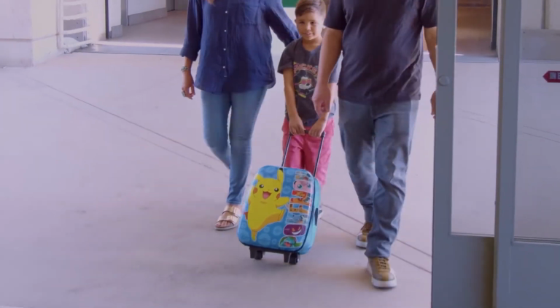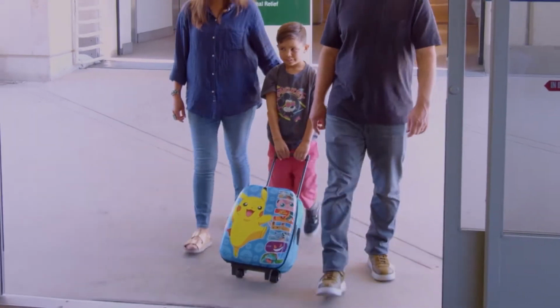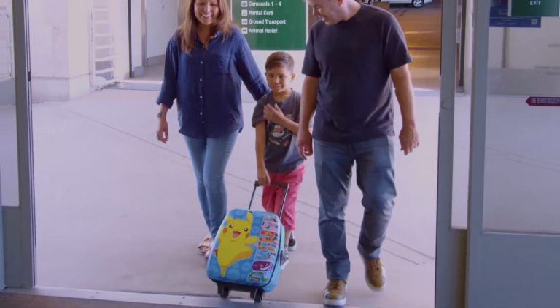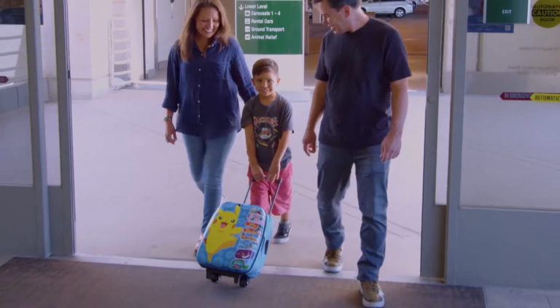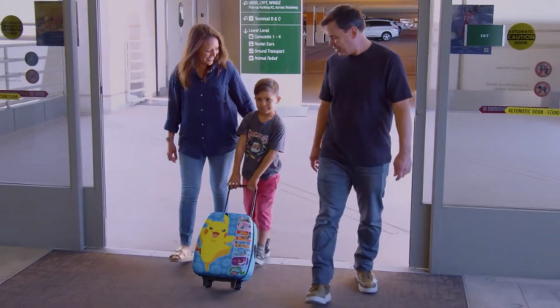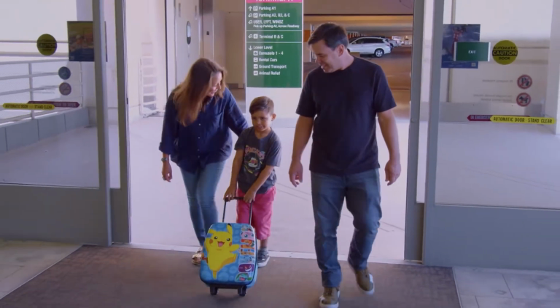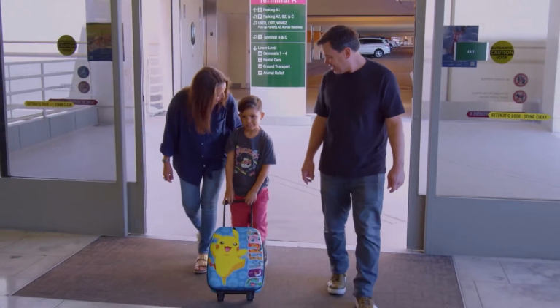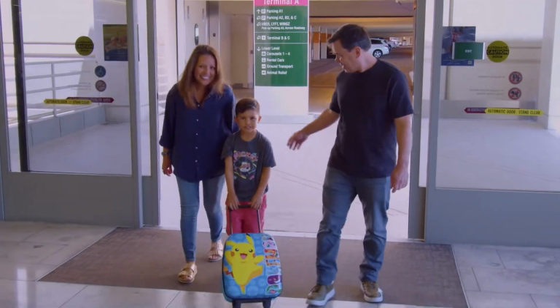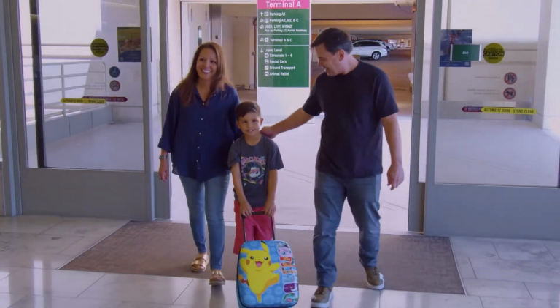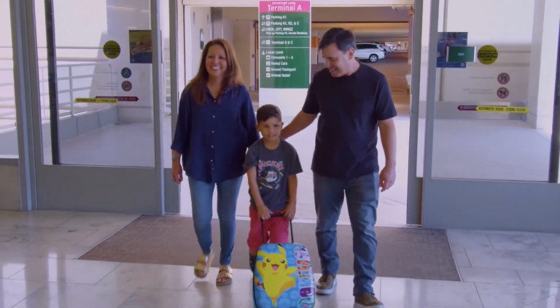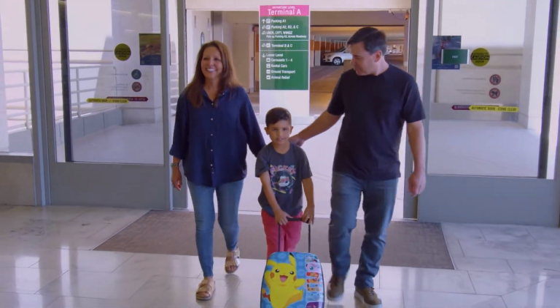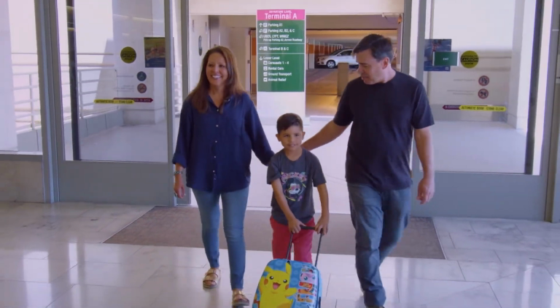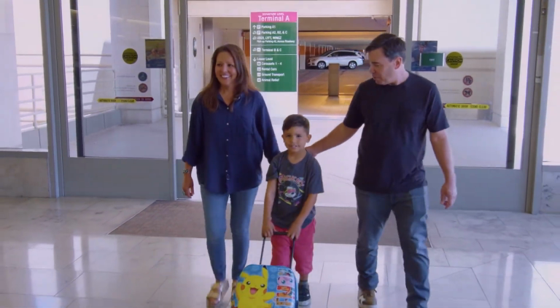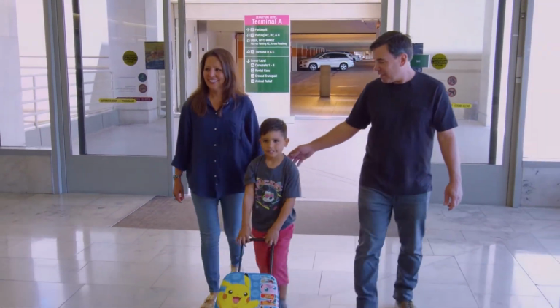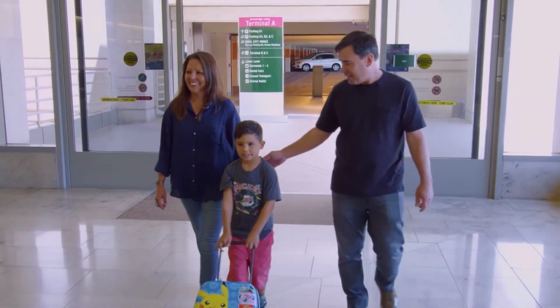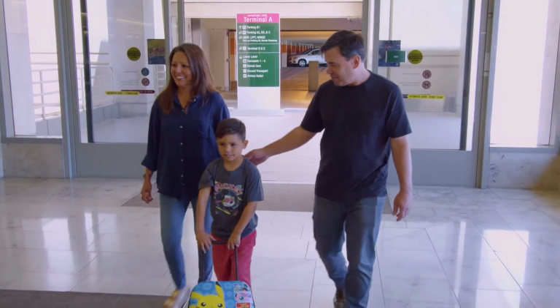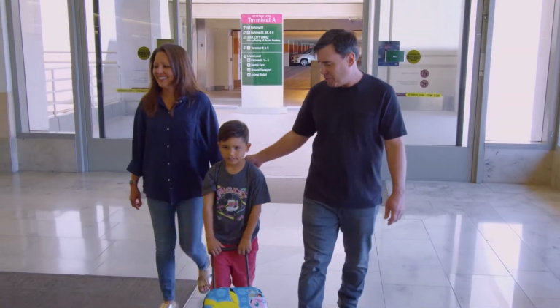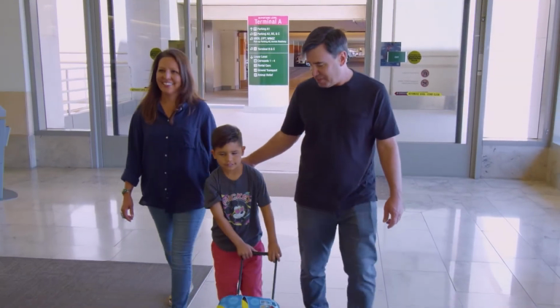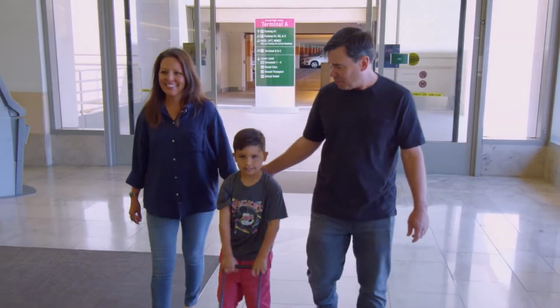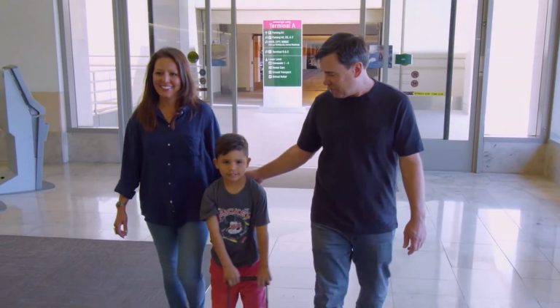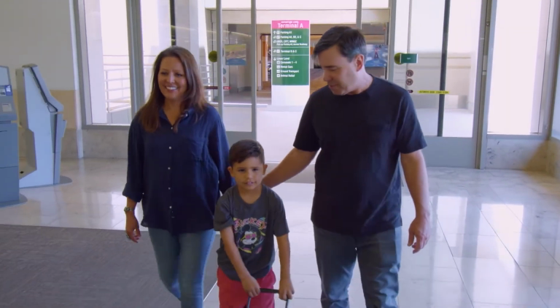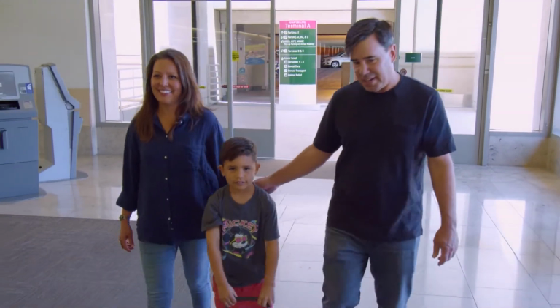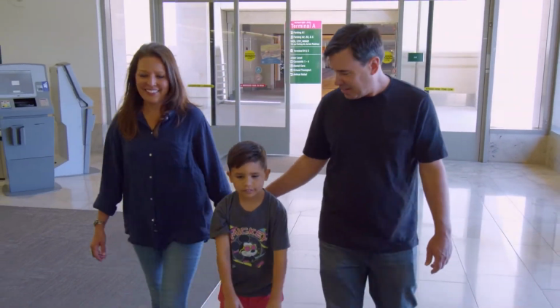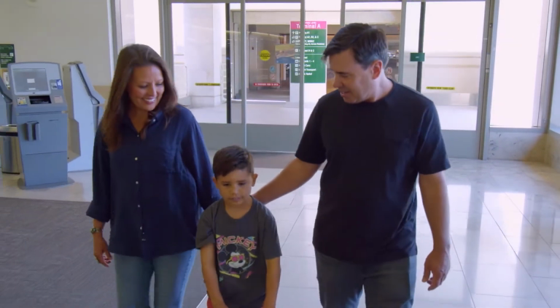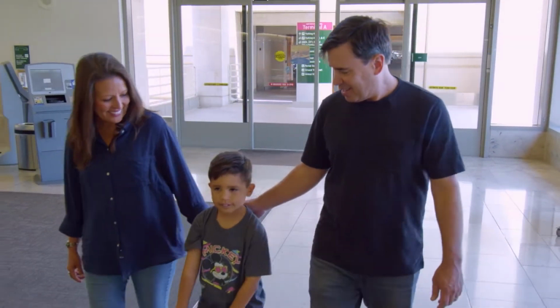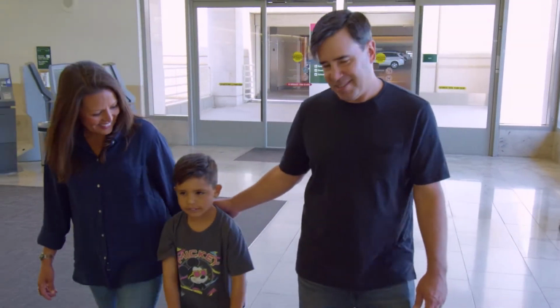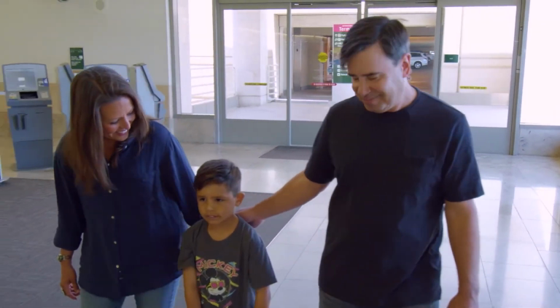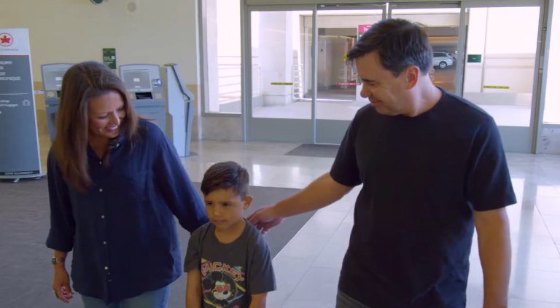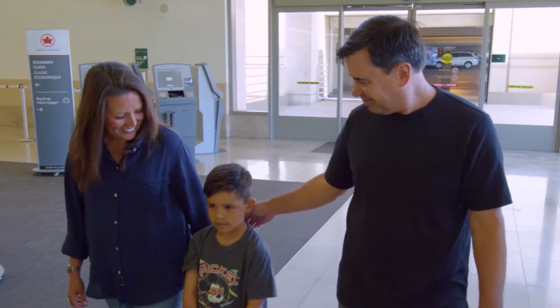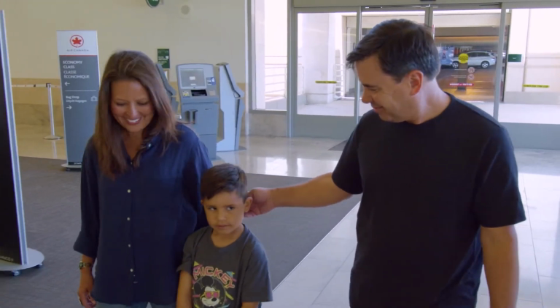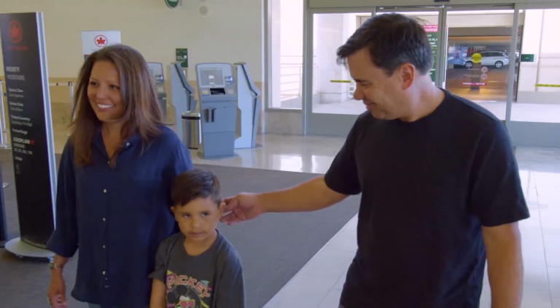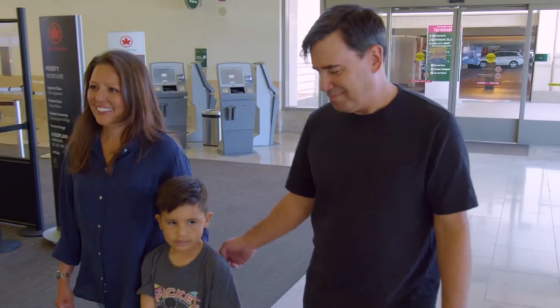Meet James and his mother and father. Soon, they will be departing John Wayne Airport to visit relatives. Today, we're going to show James what to expect on his travel day so that he becomes more accustomed to the crowds, sights, and sounds of the airport.